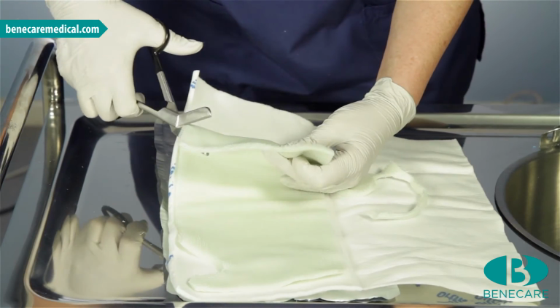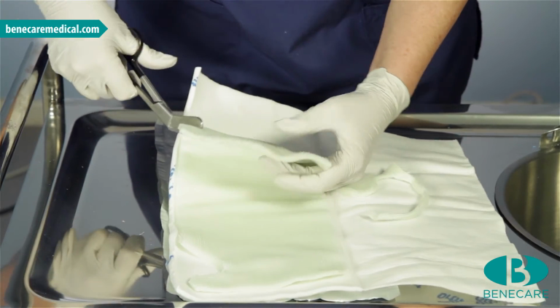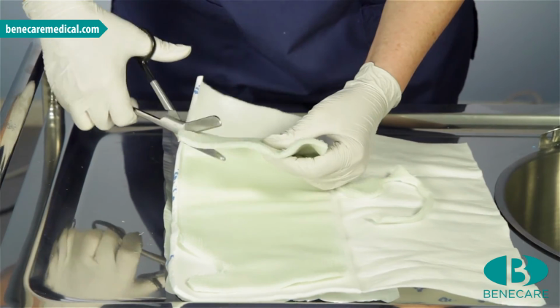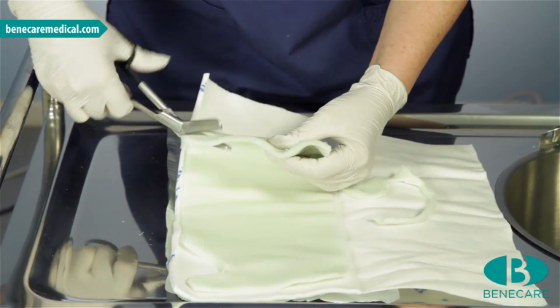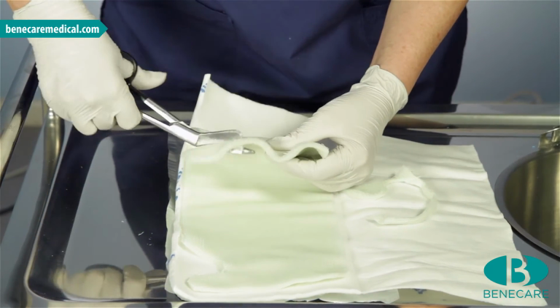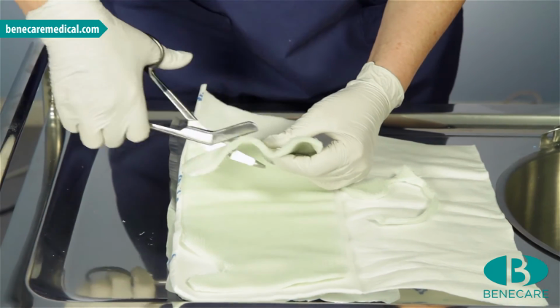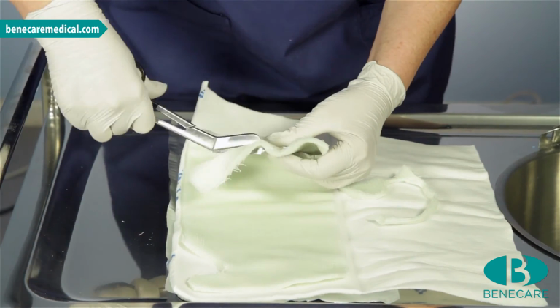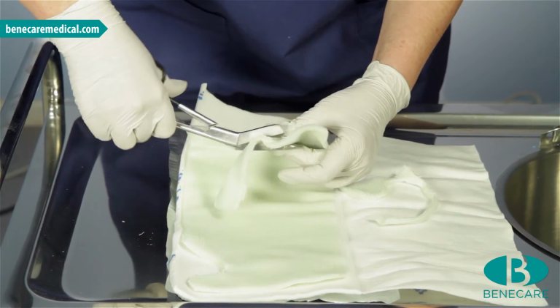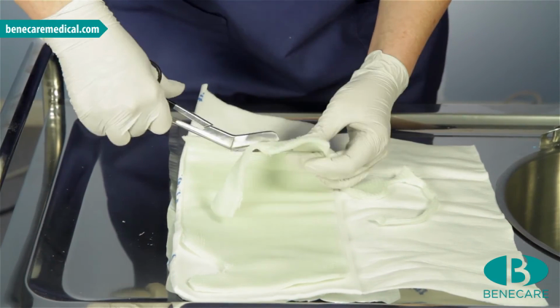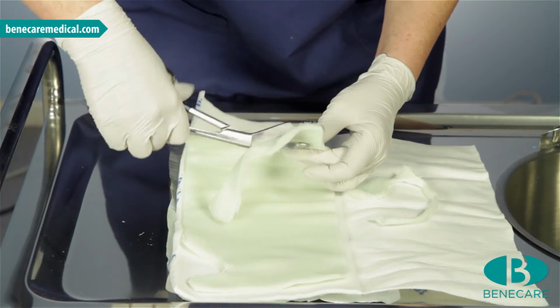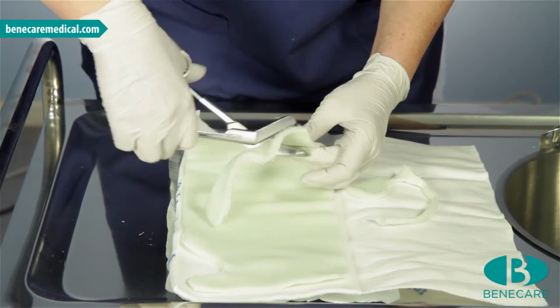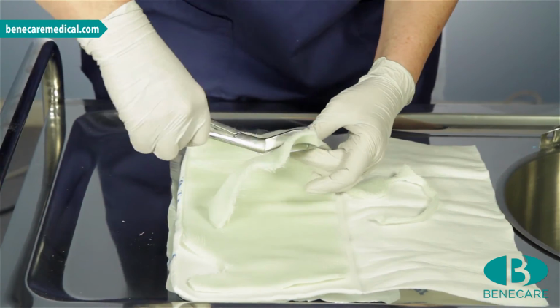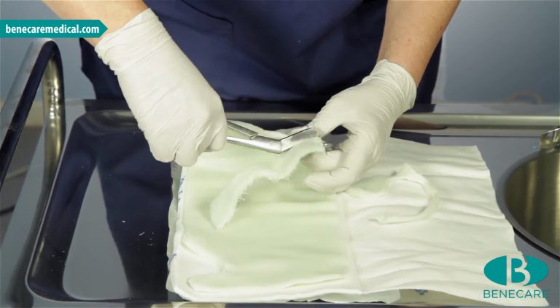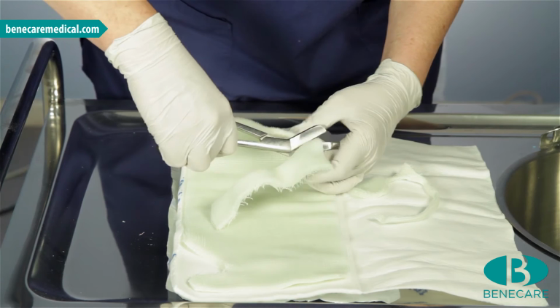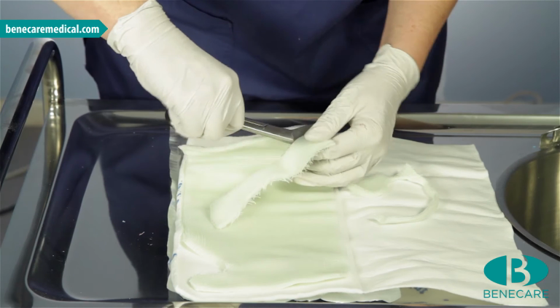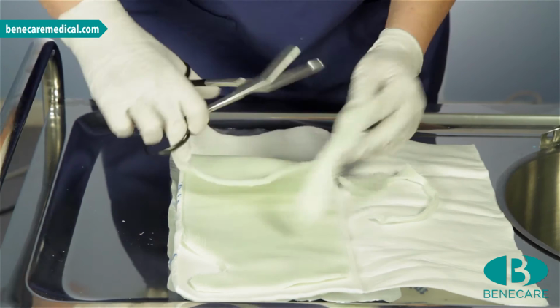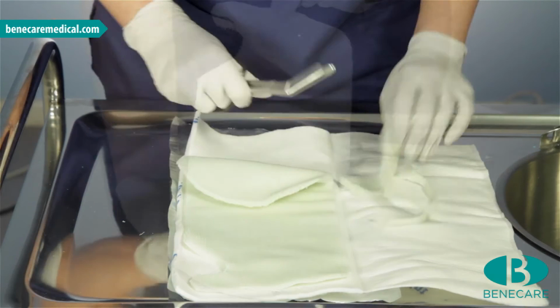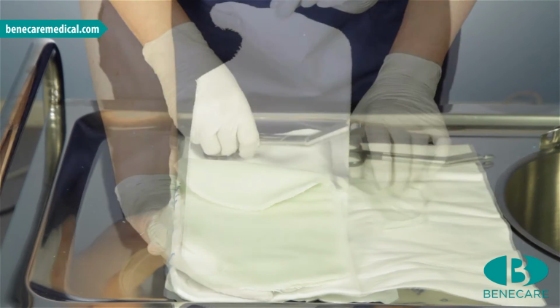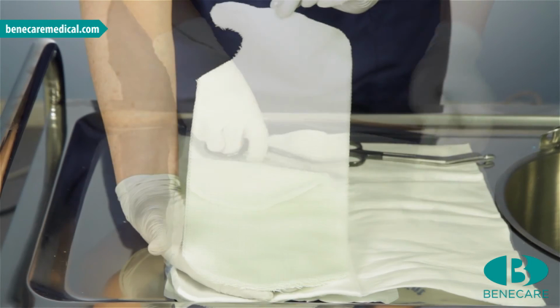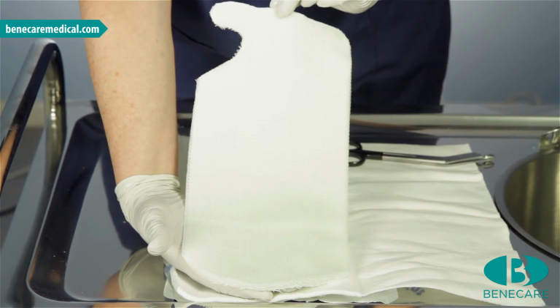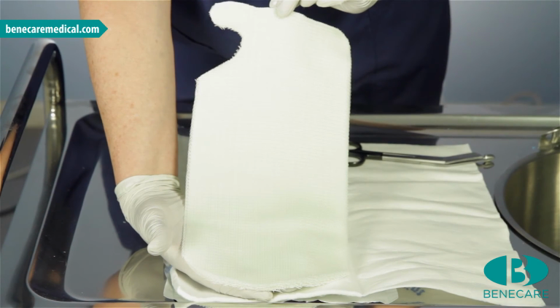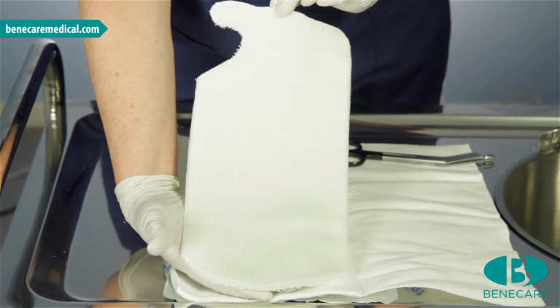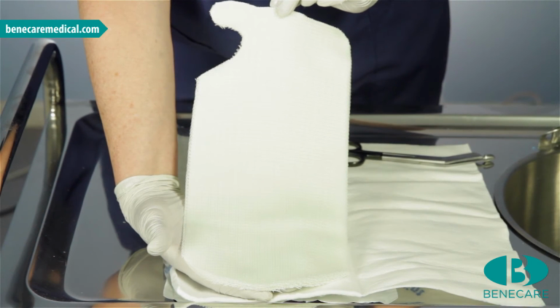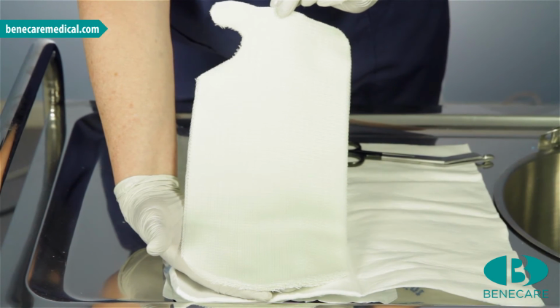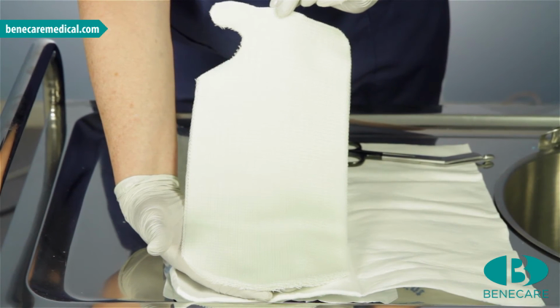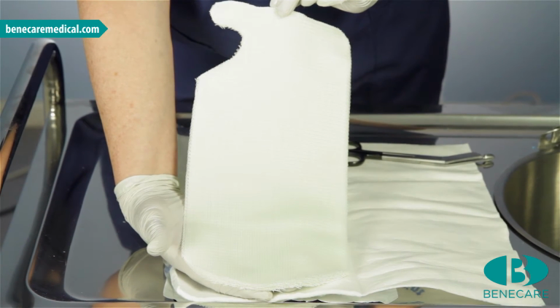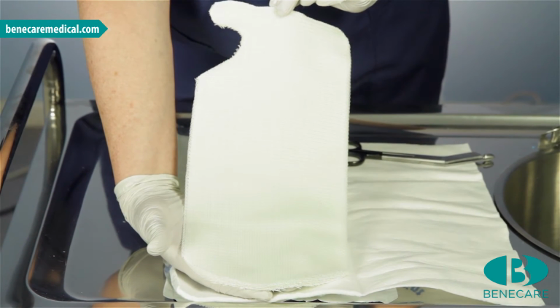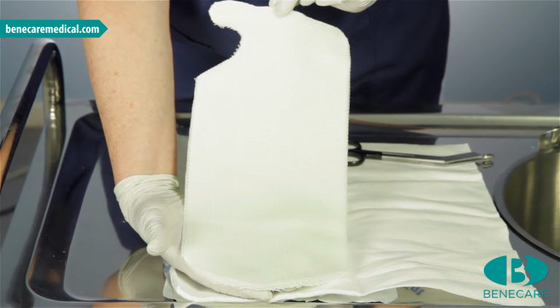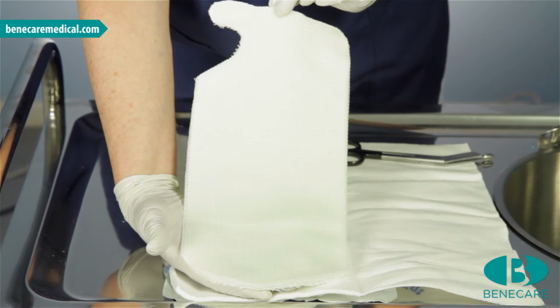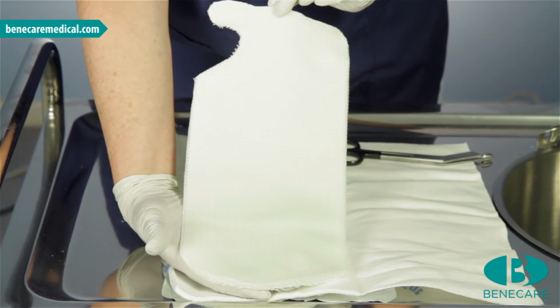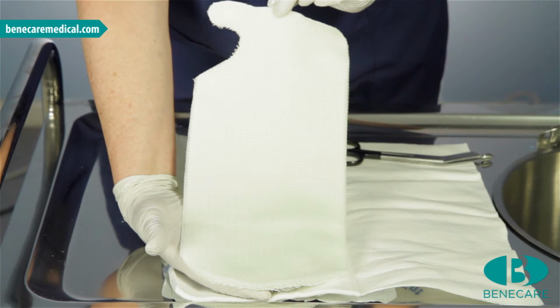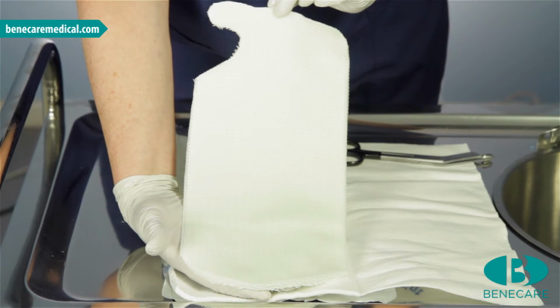Now continue to trim the proximal aspect of the splint by rounding the edges. This is the shape you require. Place the splint back into the padding.